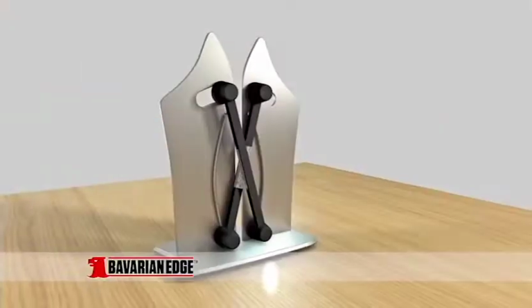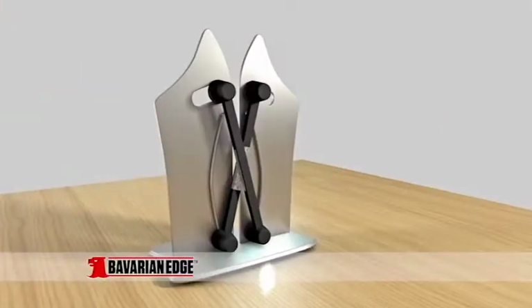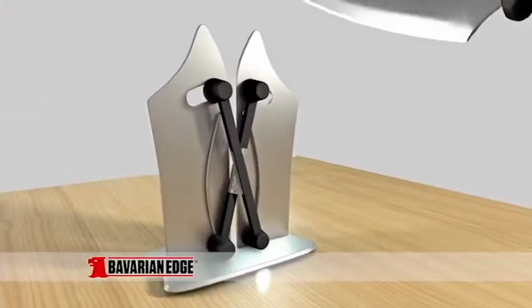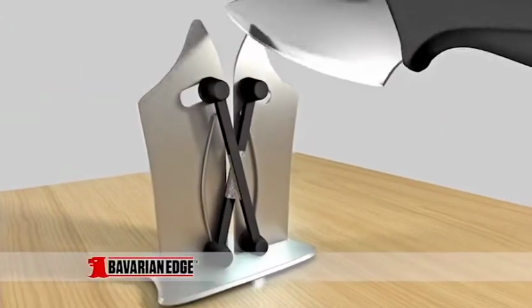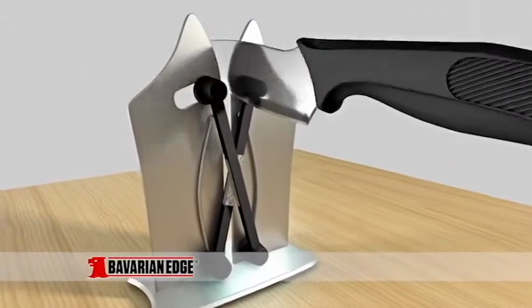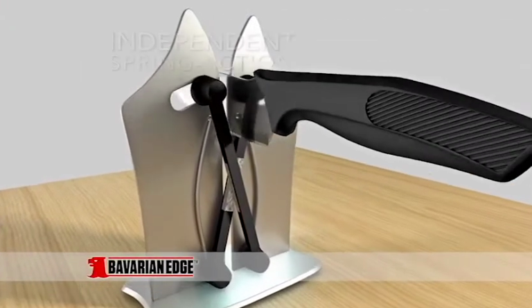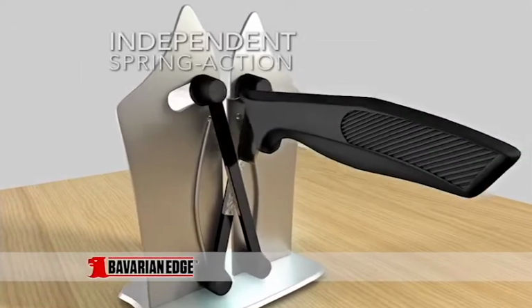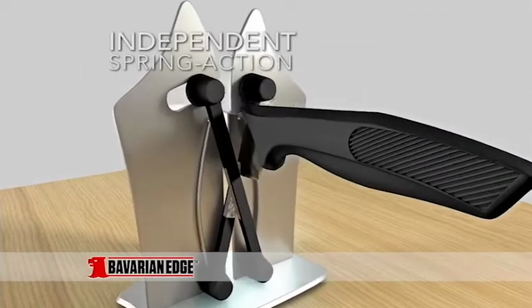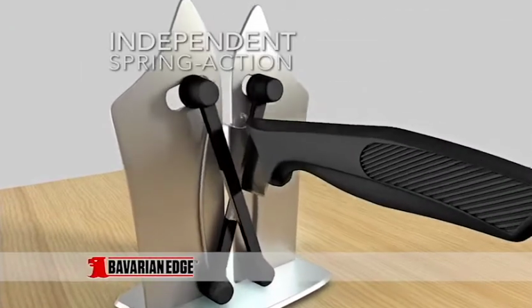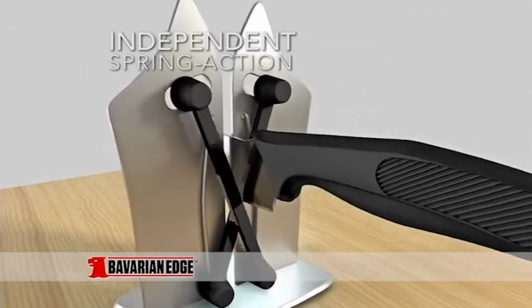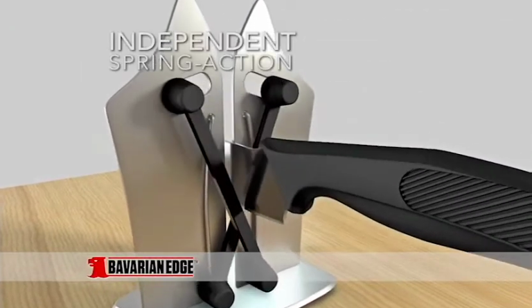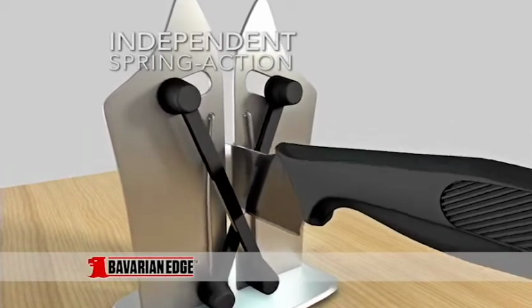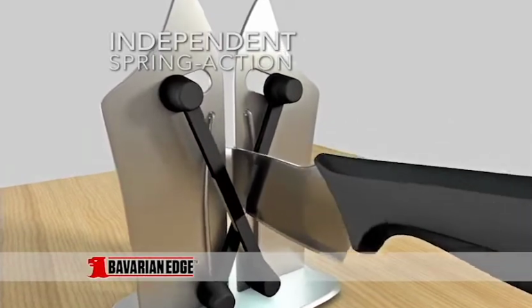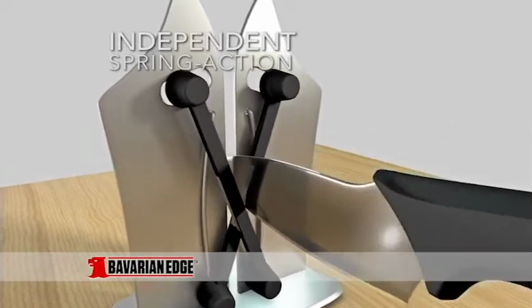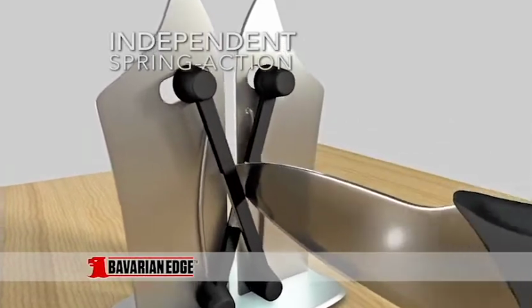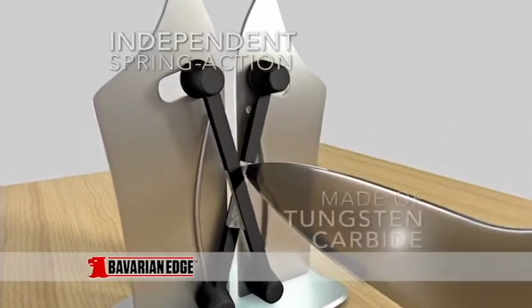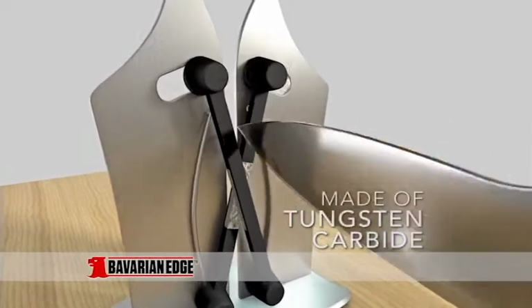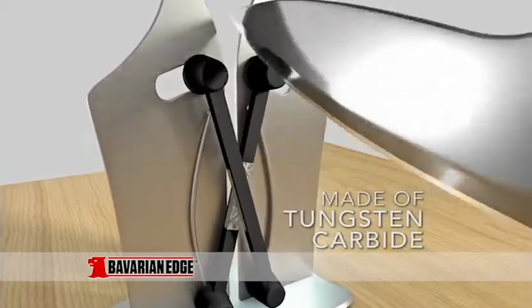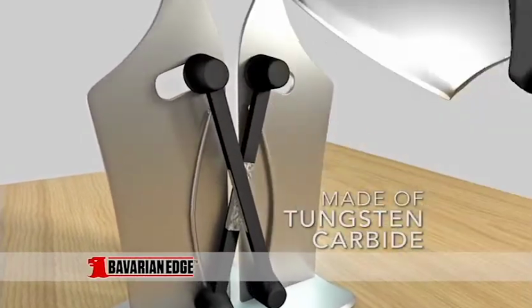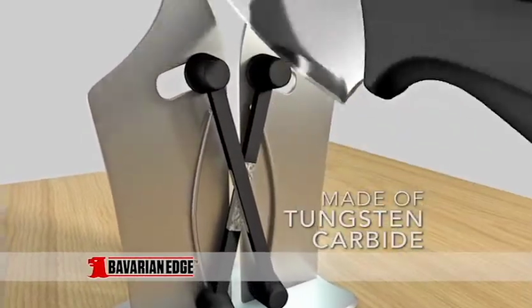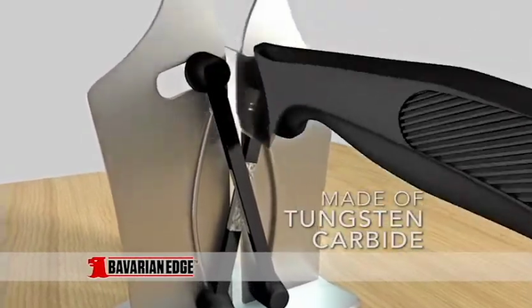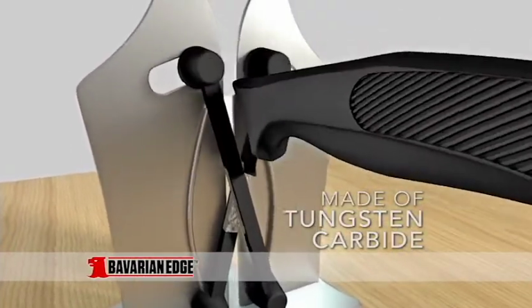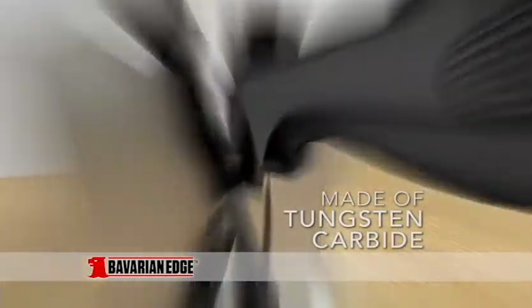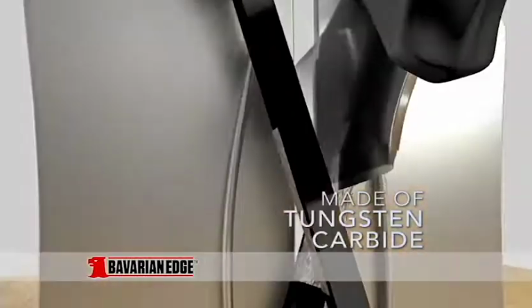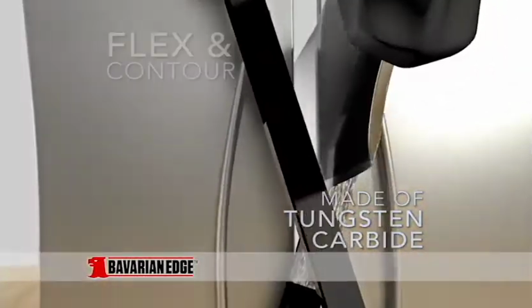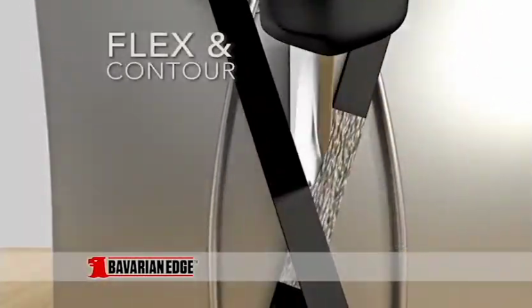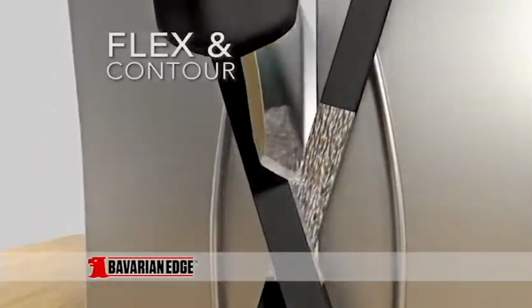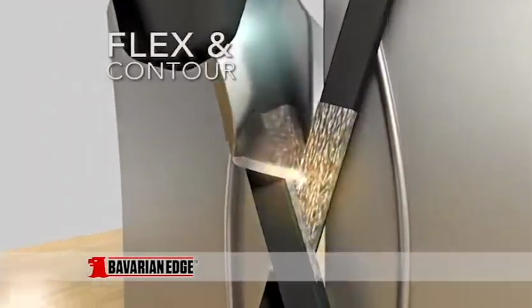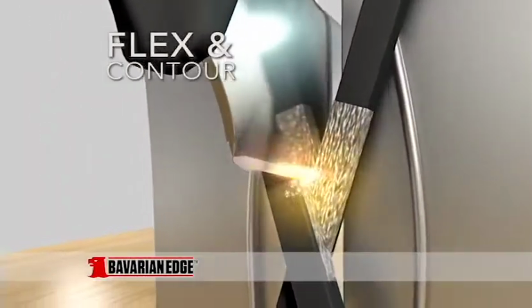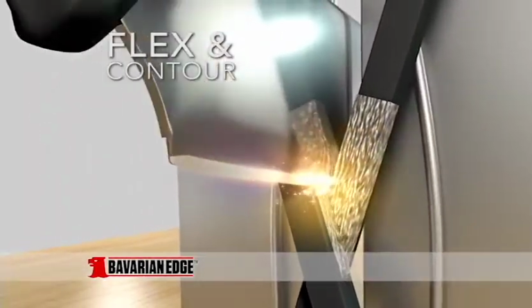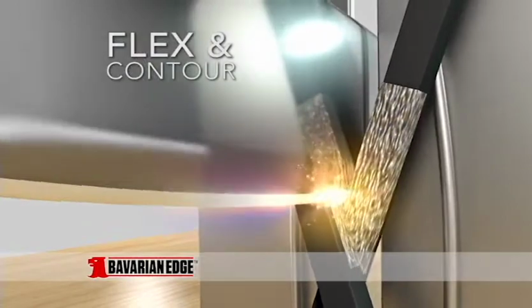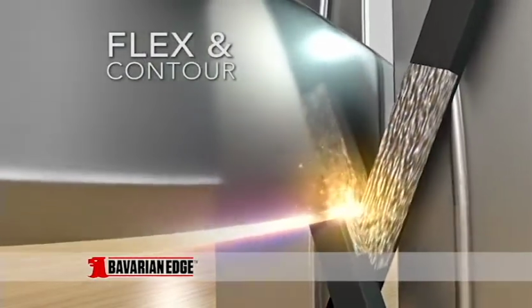Look, it's so different because it has two independent spring-action sharpeners made of ultra-hard tungsten carbide that flex and contour to any blade or angle.